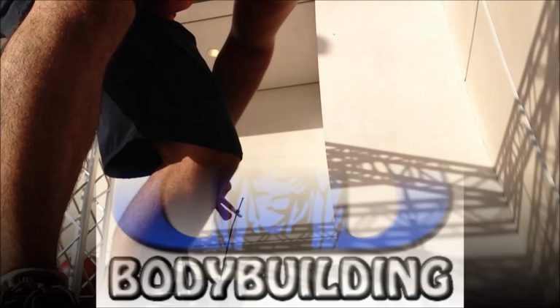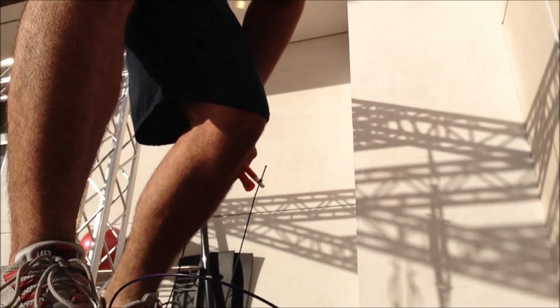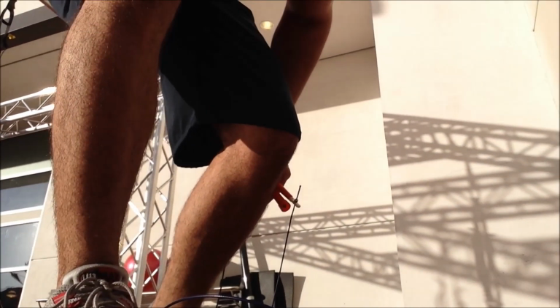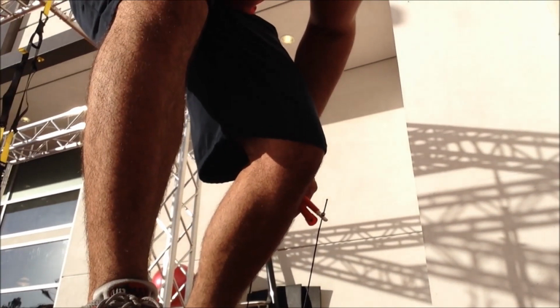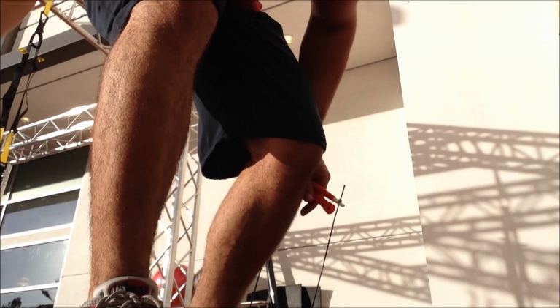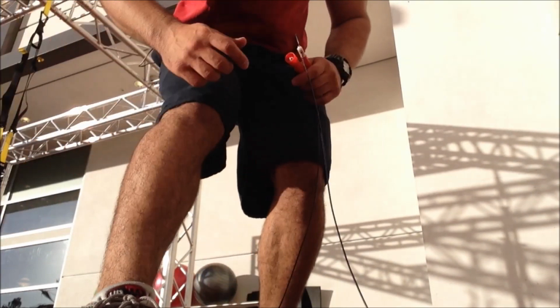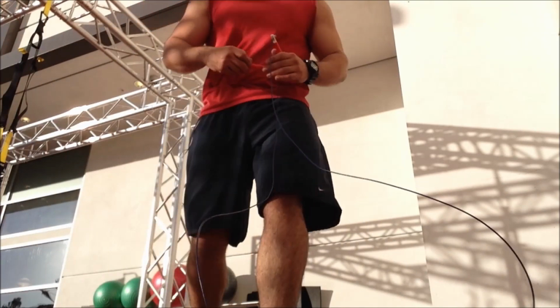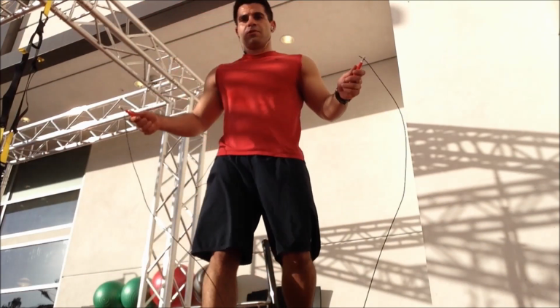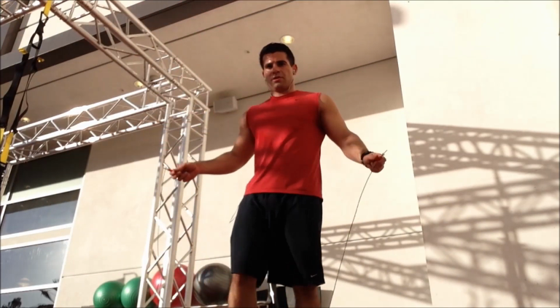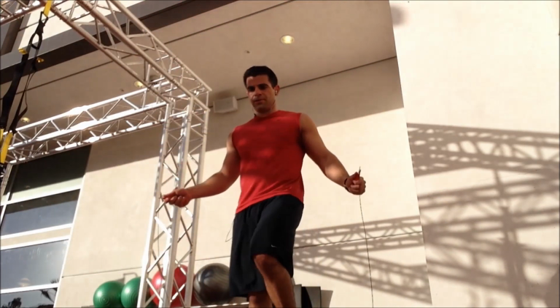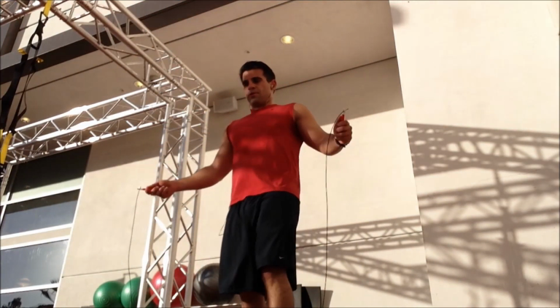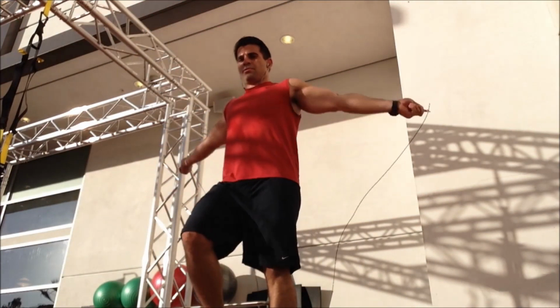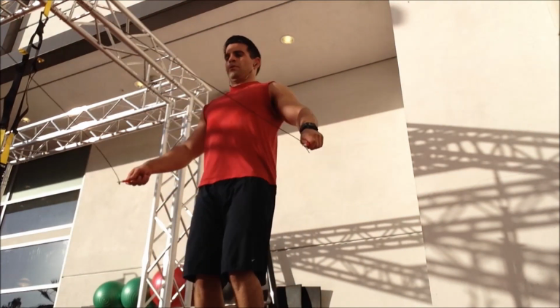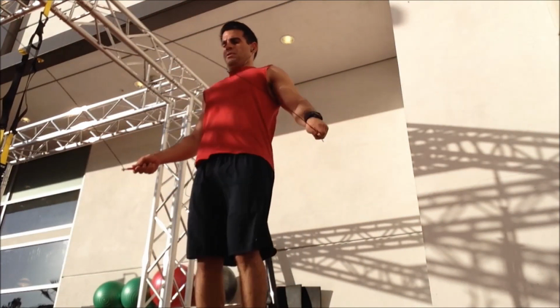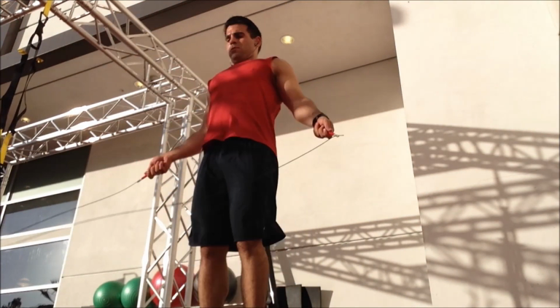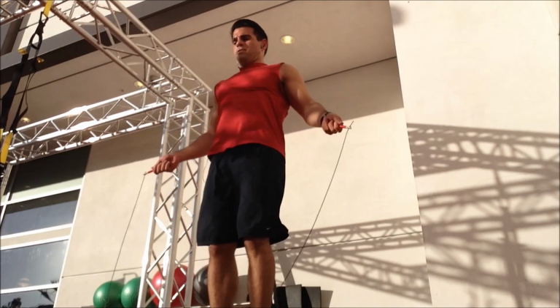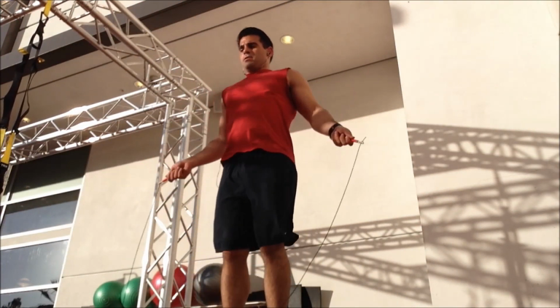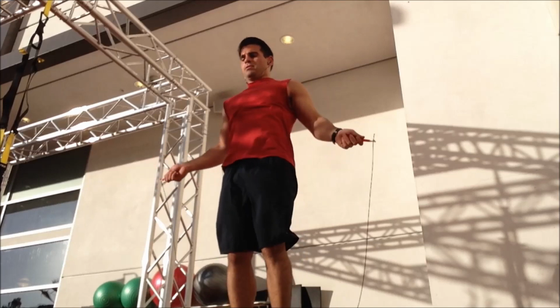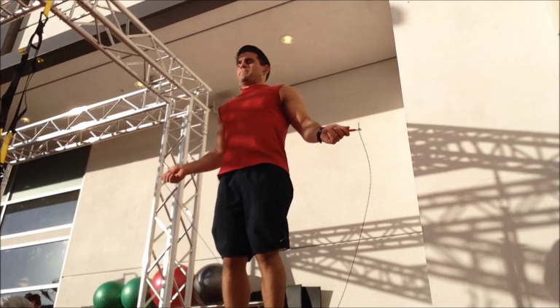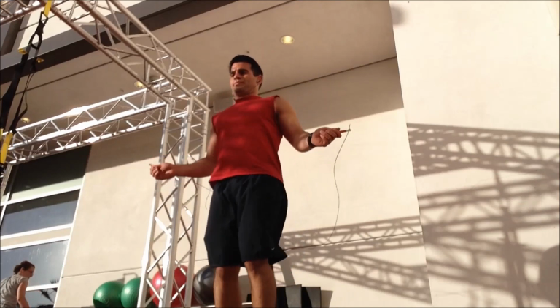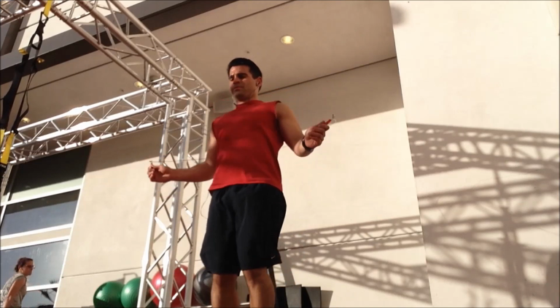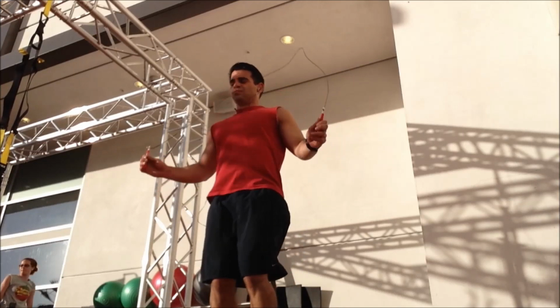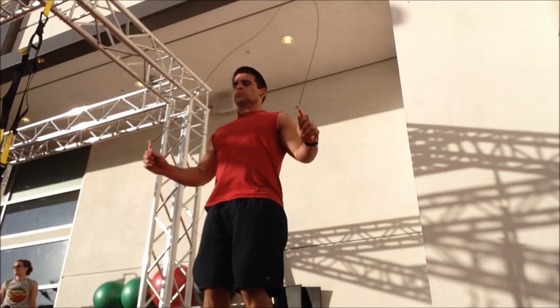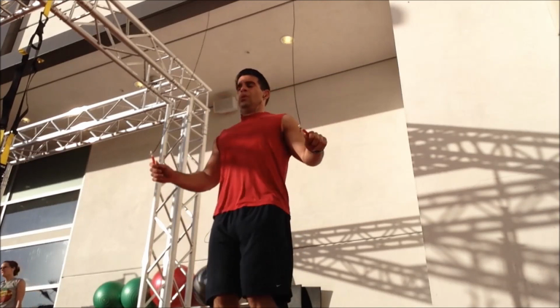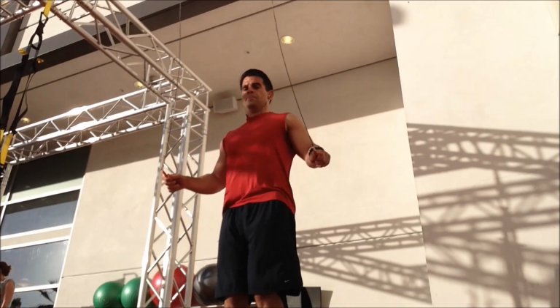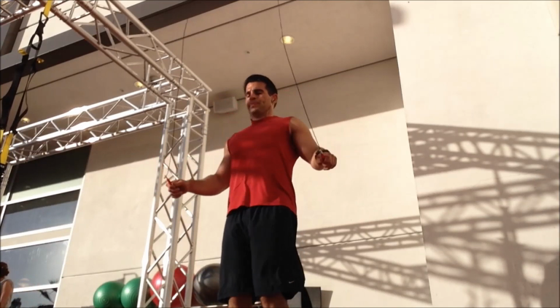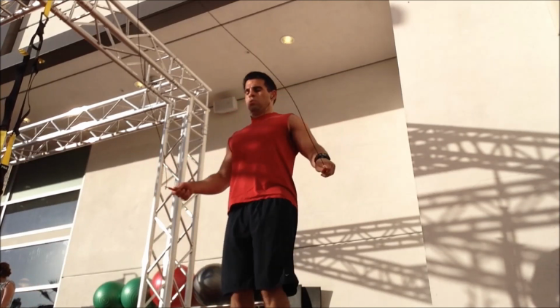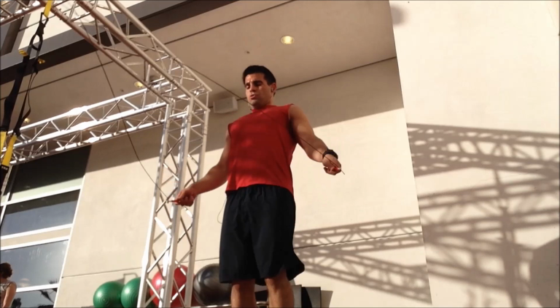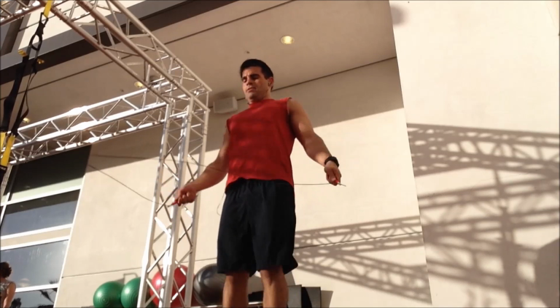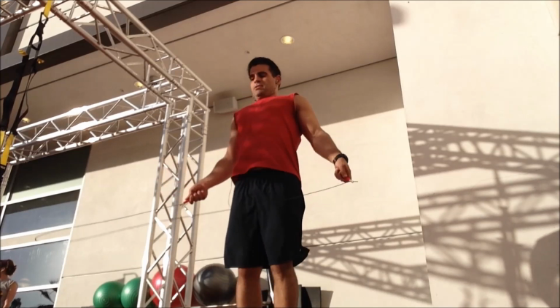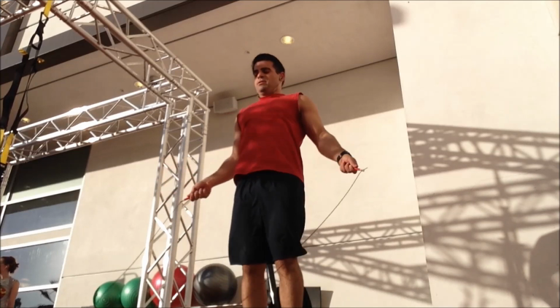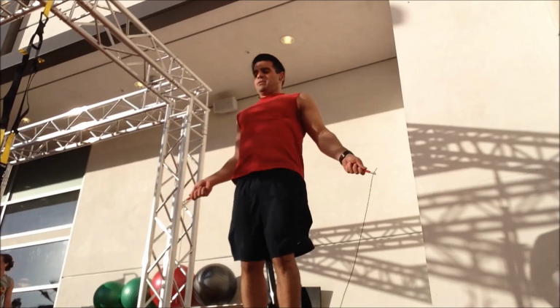What's happening guys? Shaw here with BroScience Bodybuilding and today I want to show you a short clip from my high intensity interval training with the jump rope. If you guys are looking for a great way to burn some body fat and get that heart rate elevated, I highly suggest trying this out.